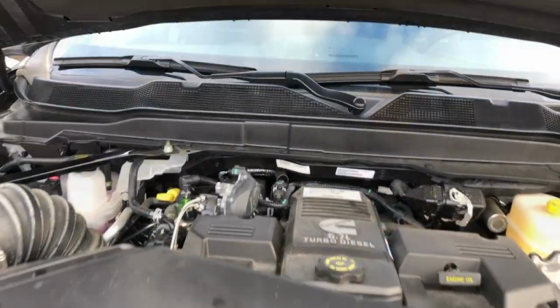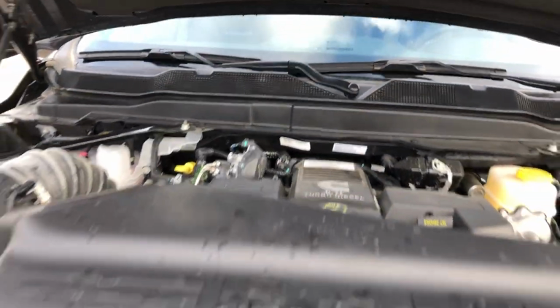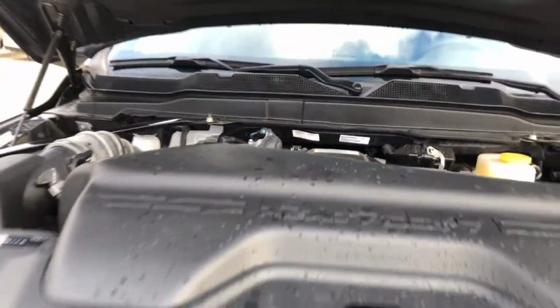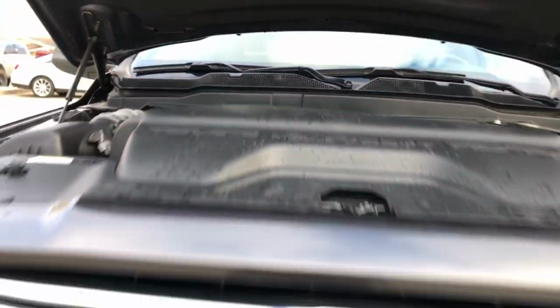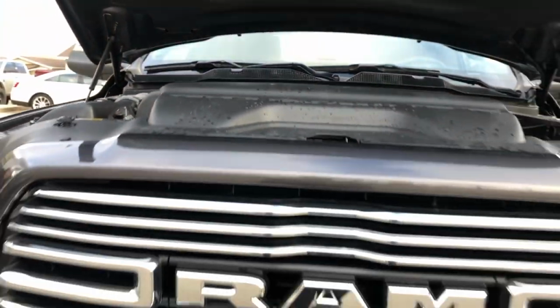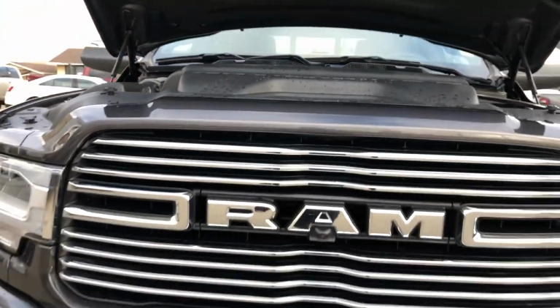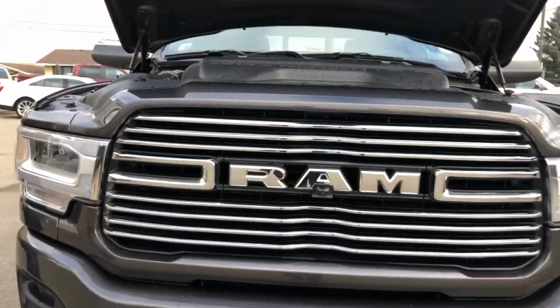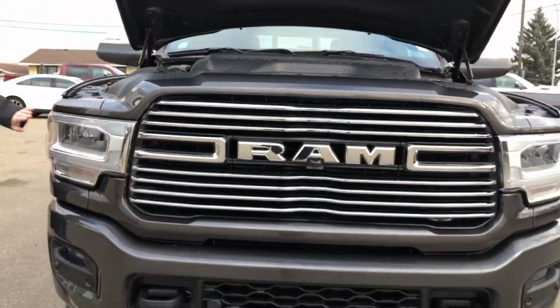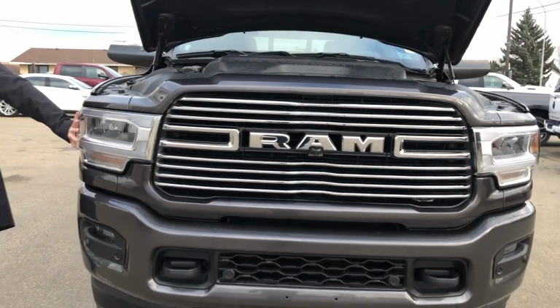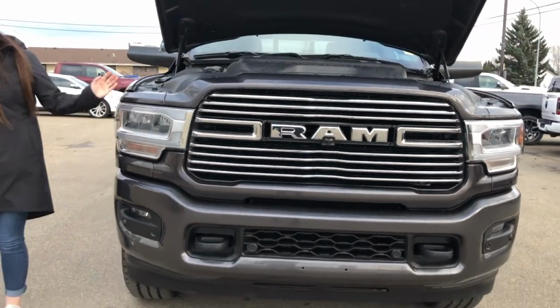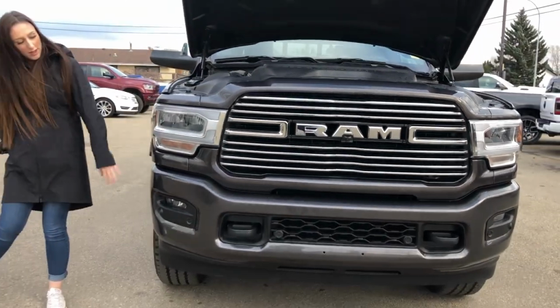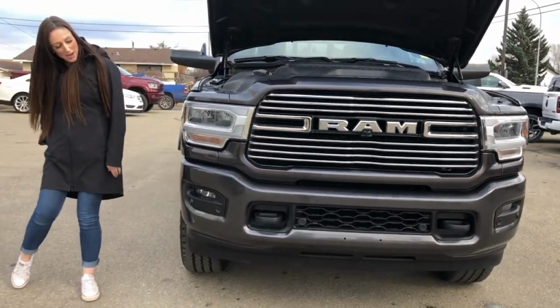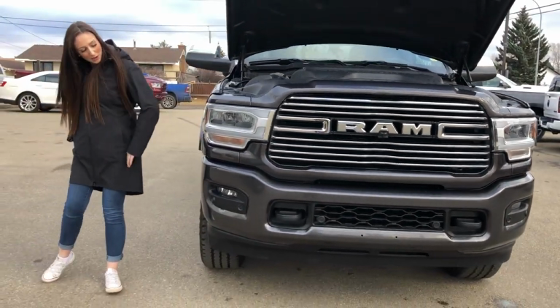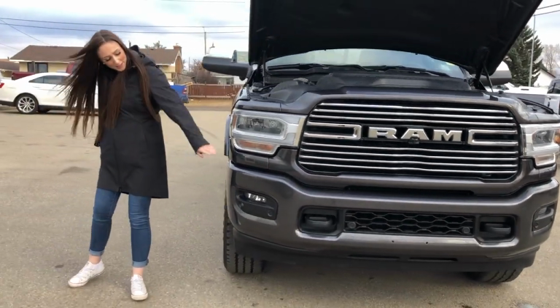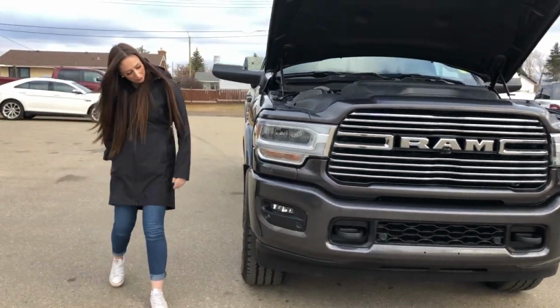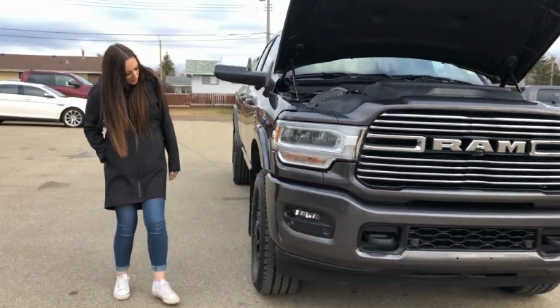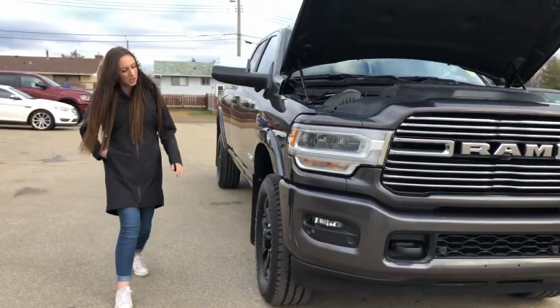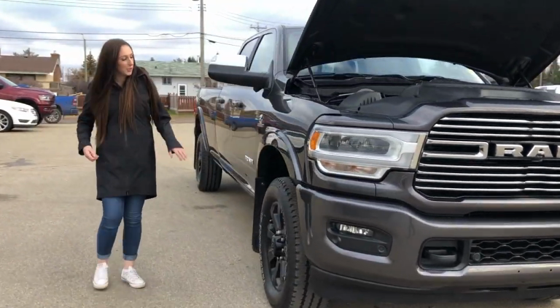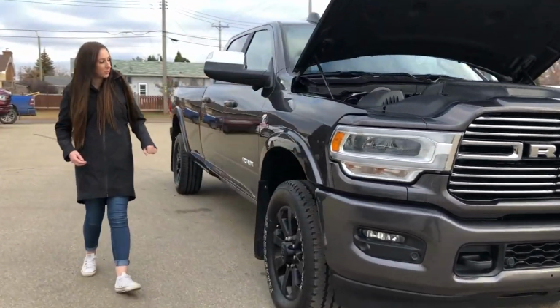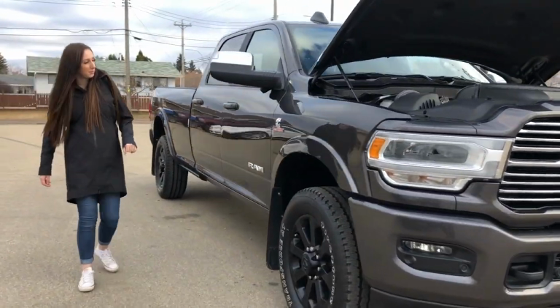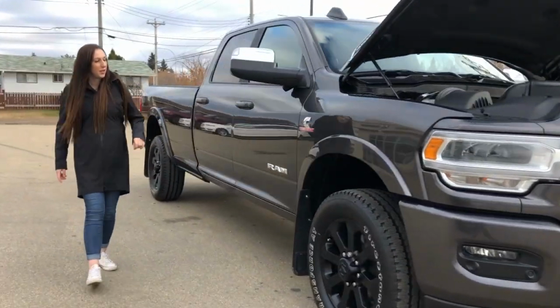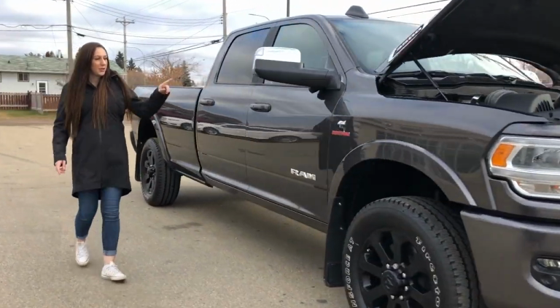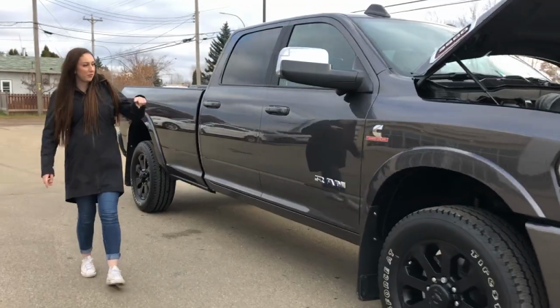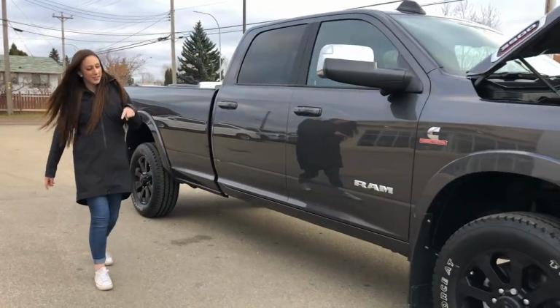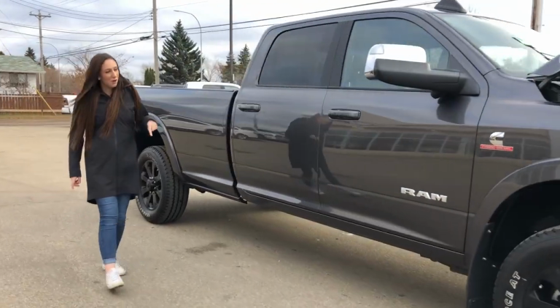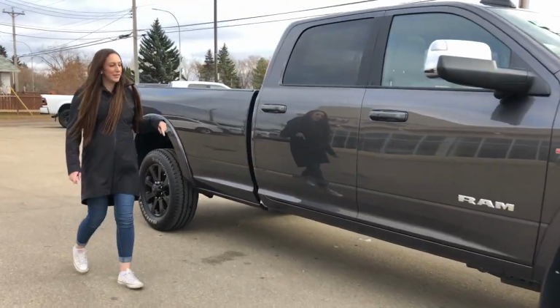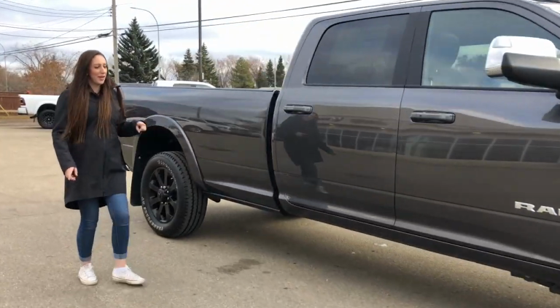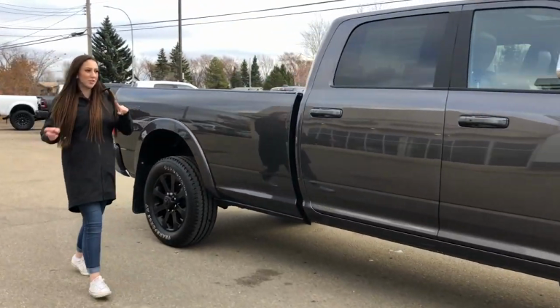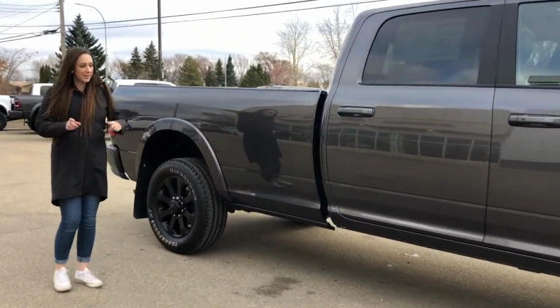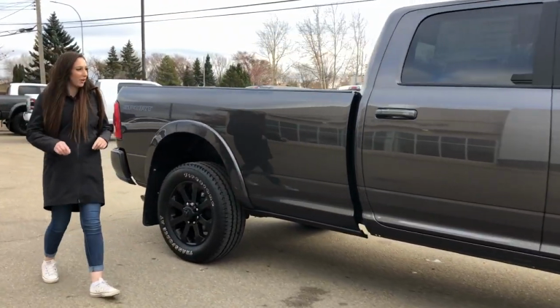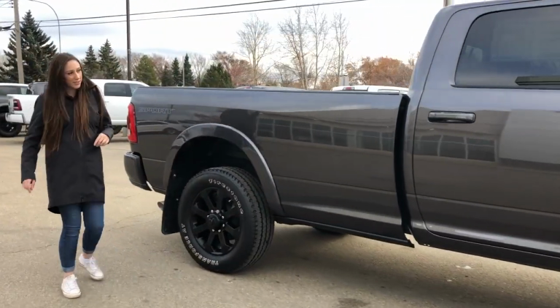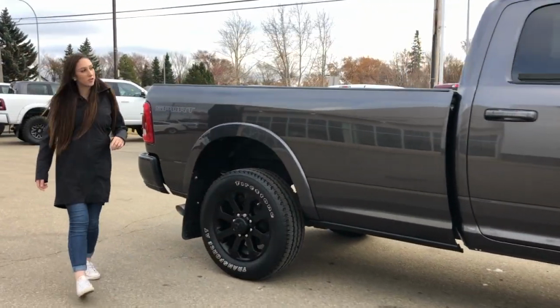You do have your 6.7 liter diesel engine. LED headlights on this one. It's all color matched, park sensors in the front there, 20-inch rims. You do have 360 camera on this one, and of course keyless entry on either side of the truck.